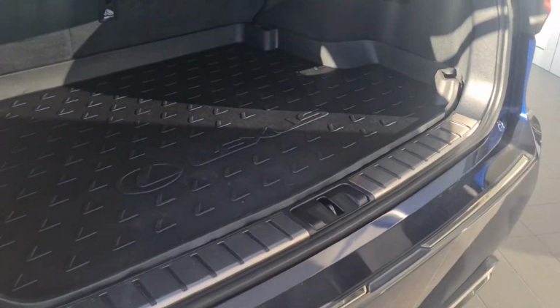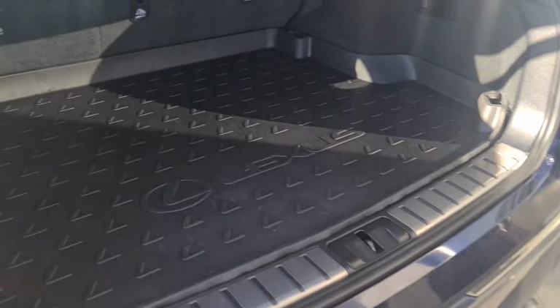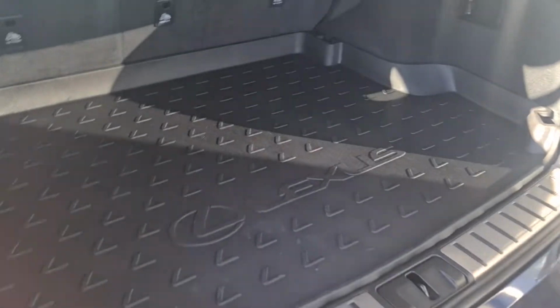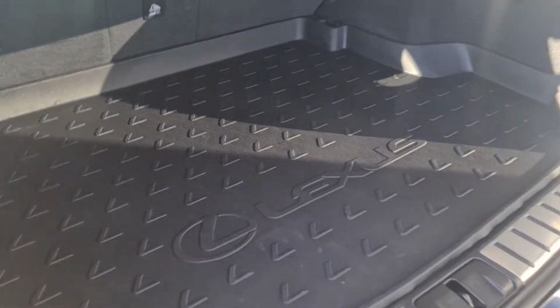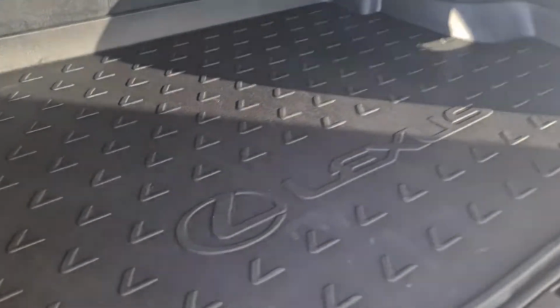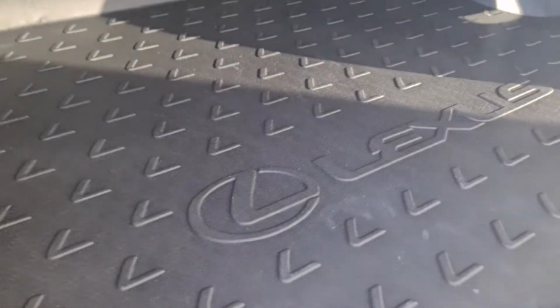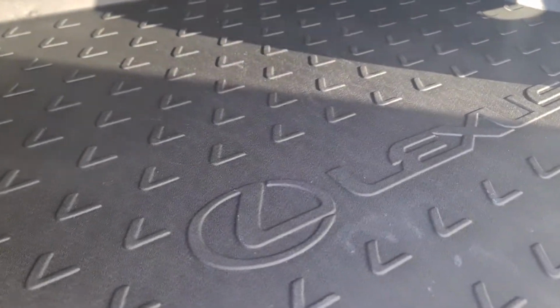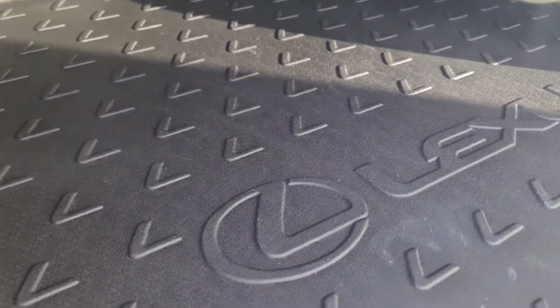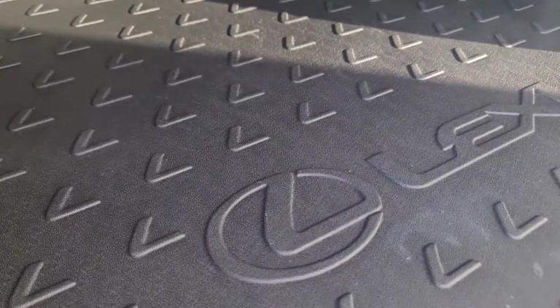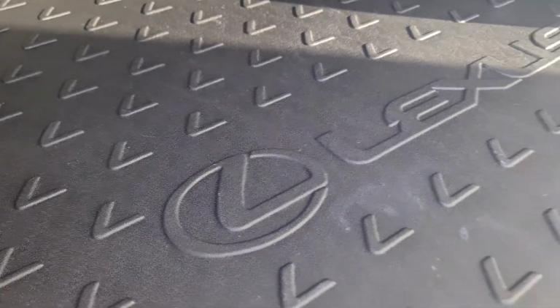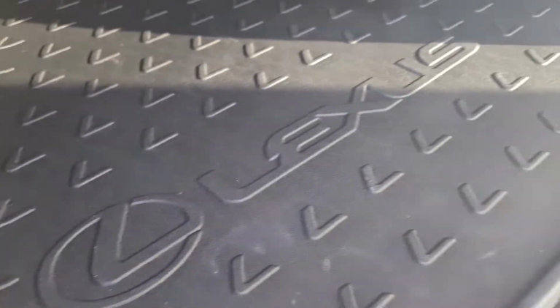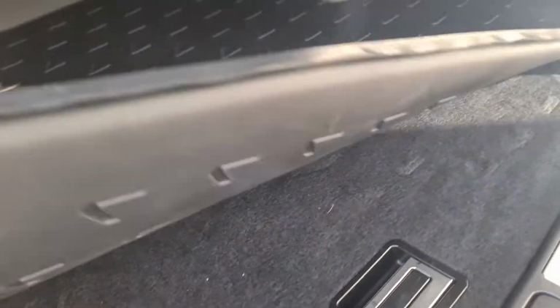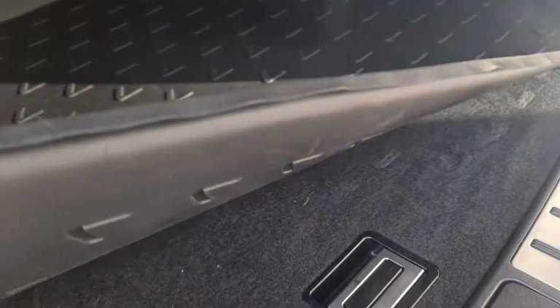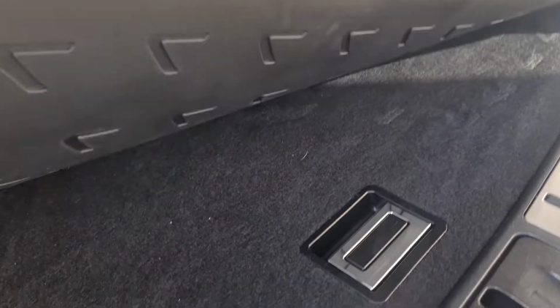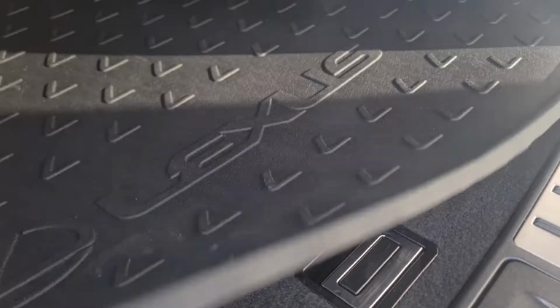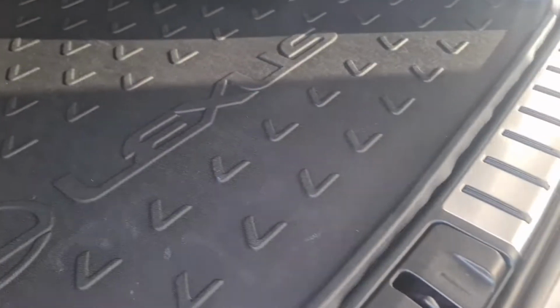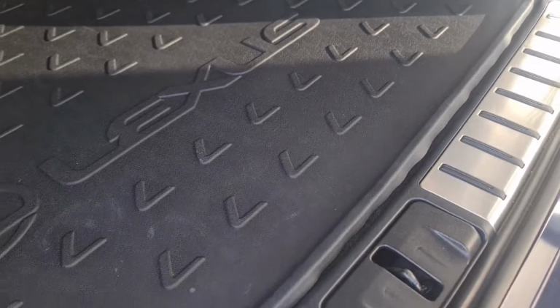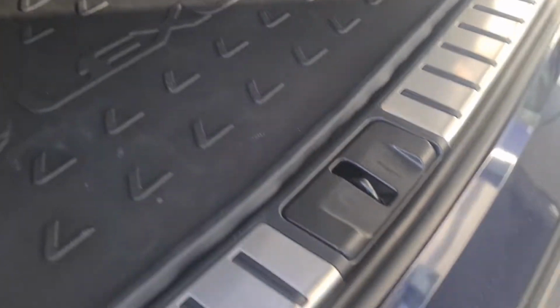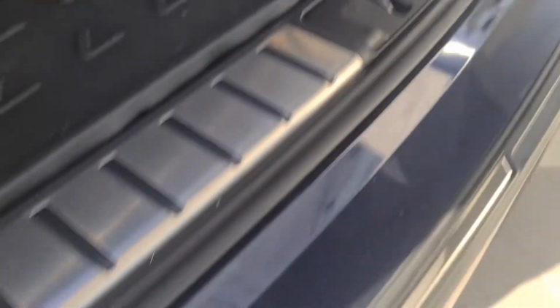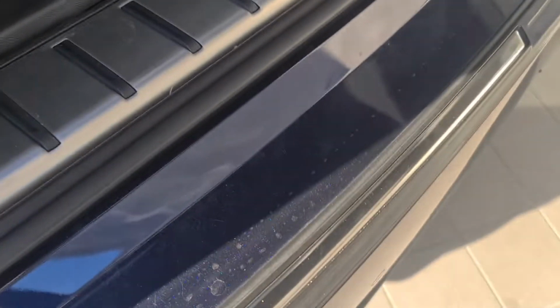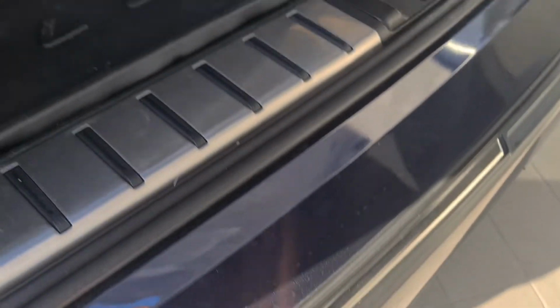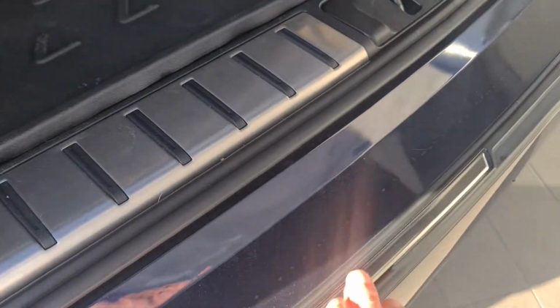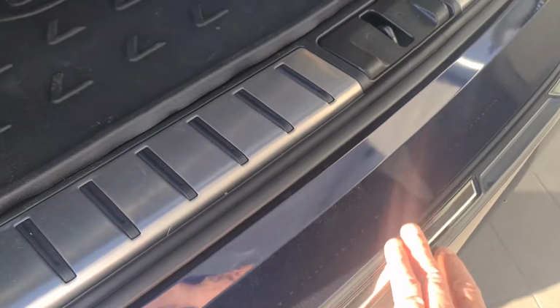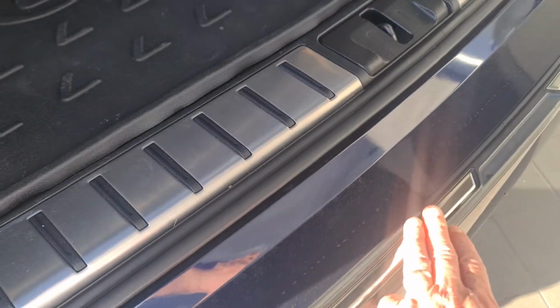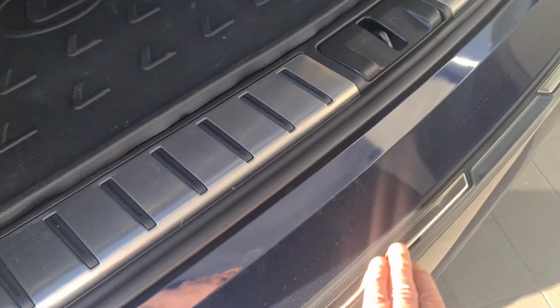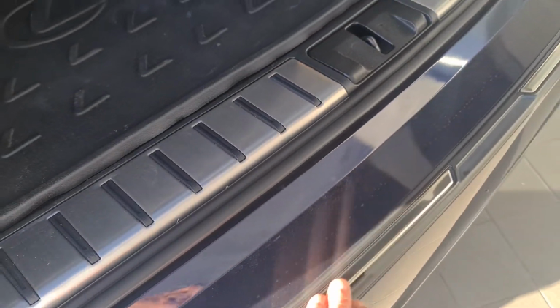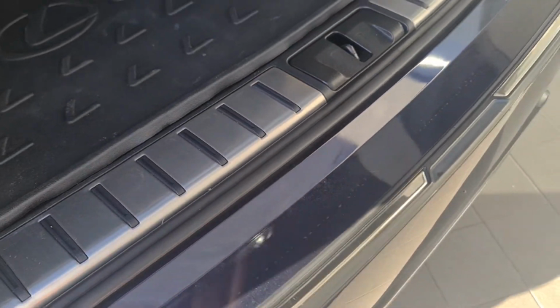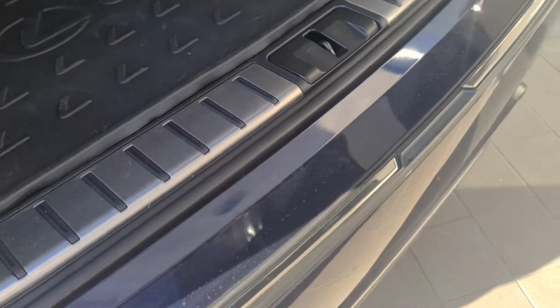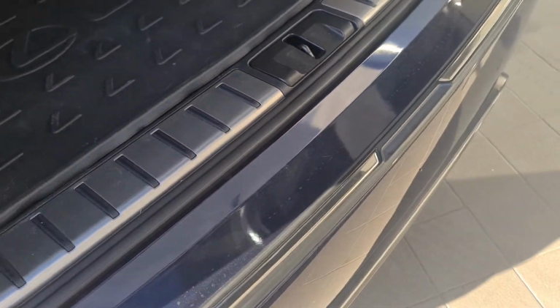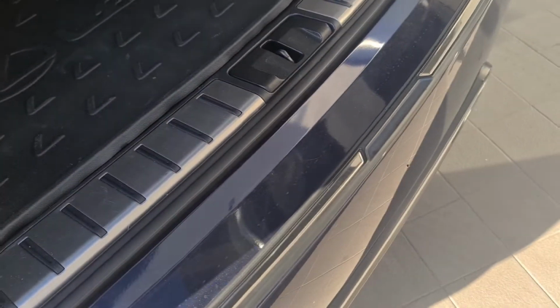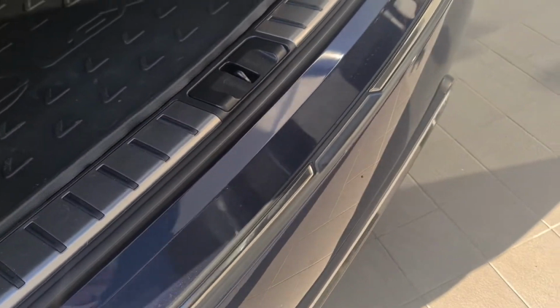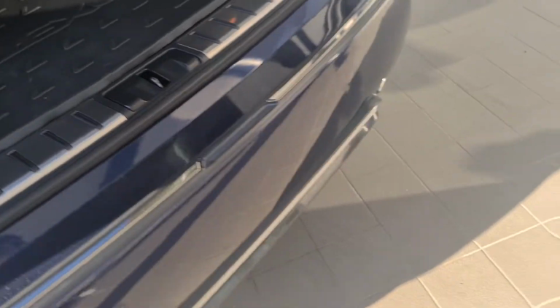It's got the removable luggage tray installed. Beneath that's your spare tyre. I've also installed a bump strip along the back there to protect the rear bar.